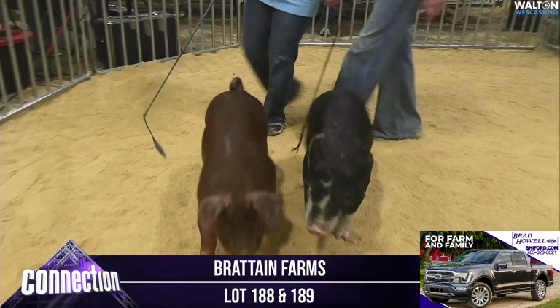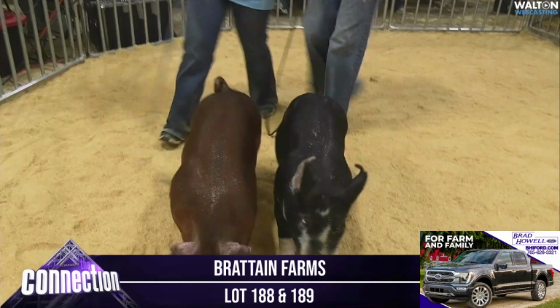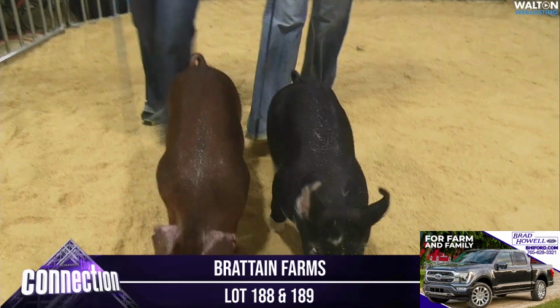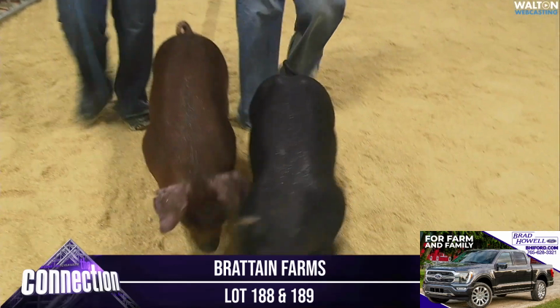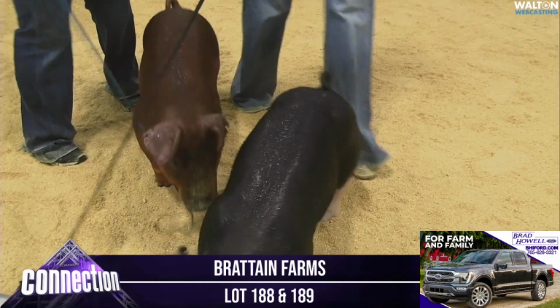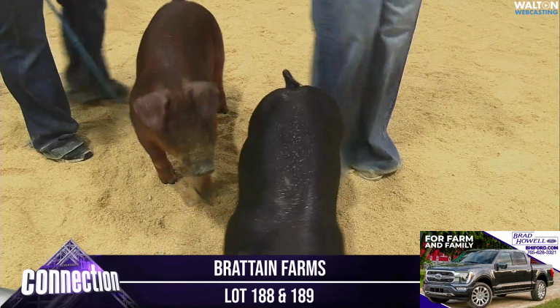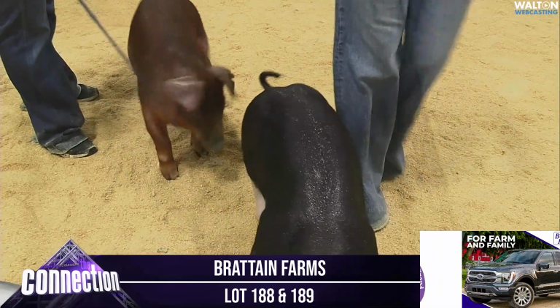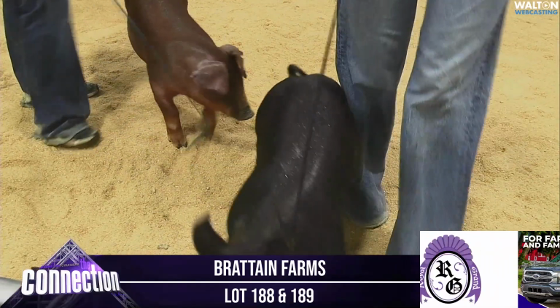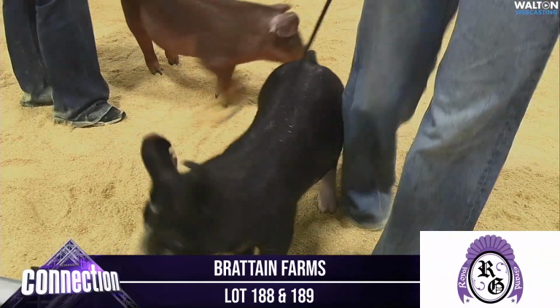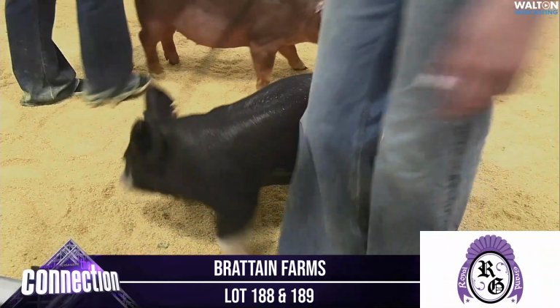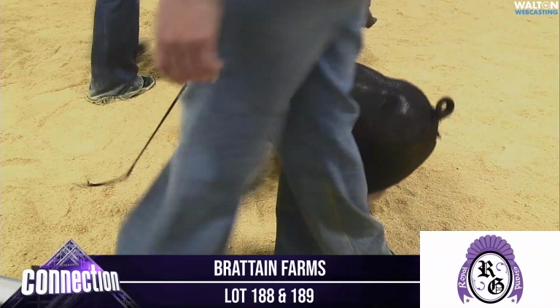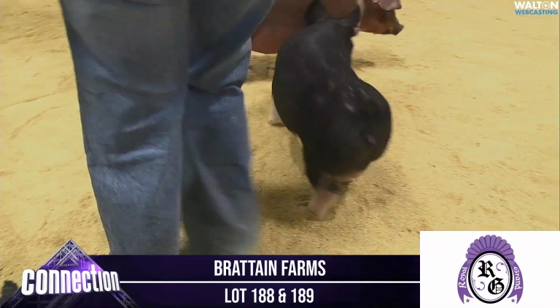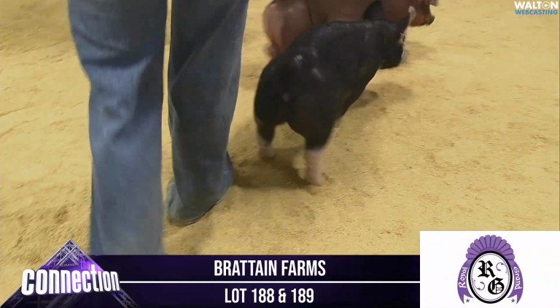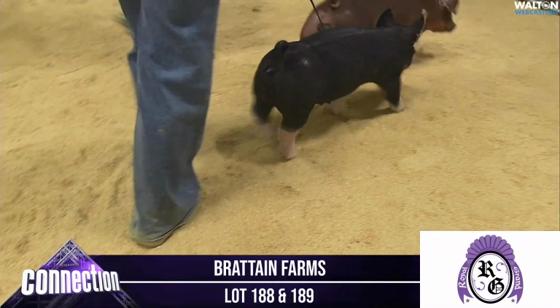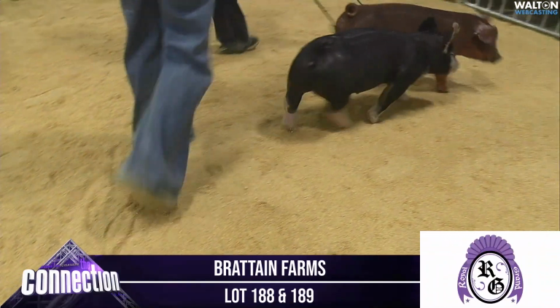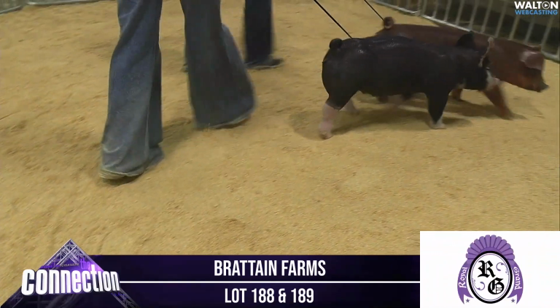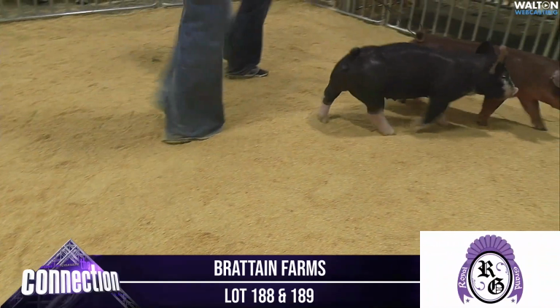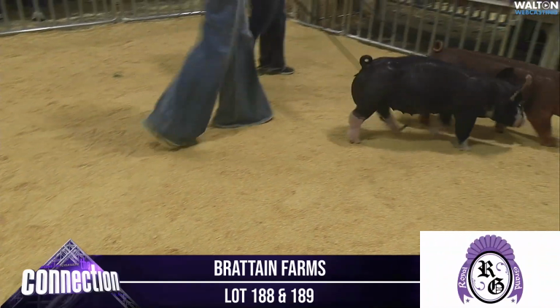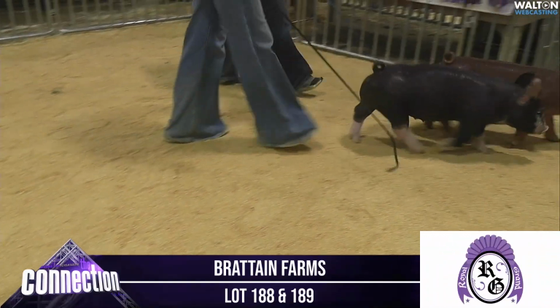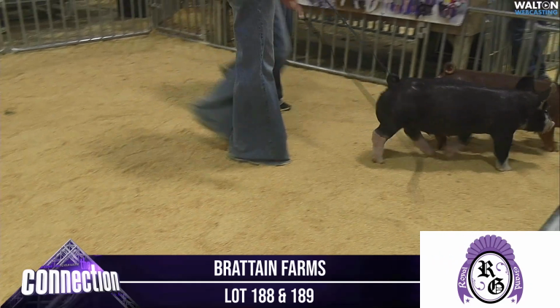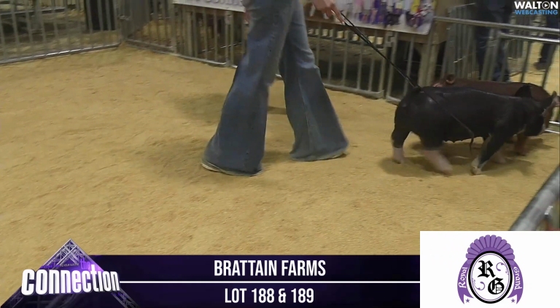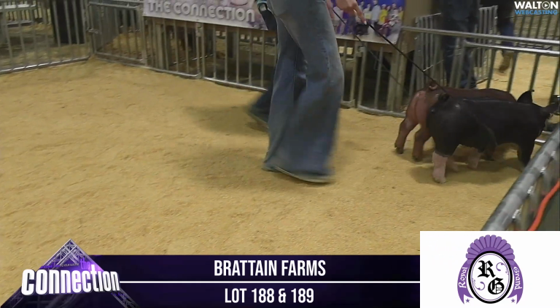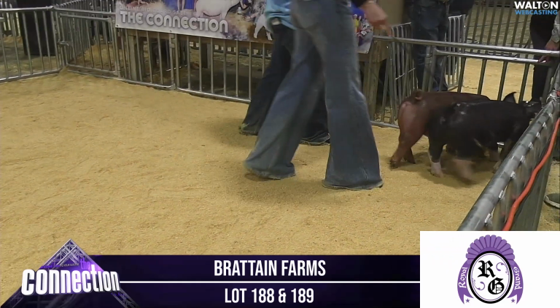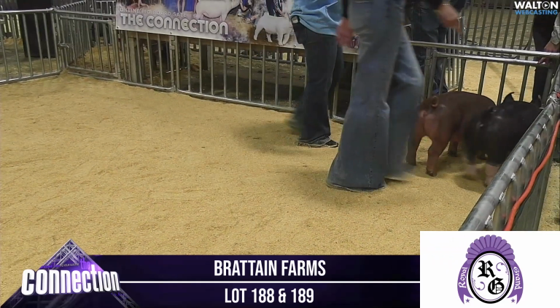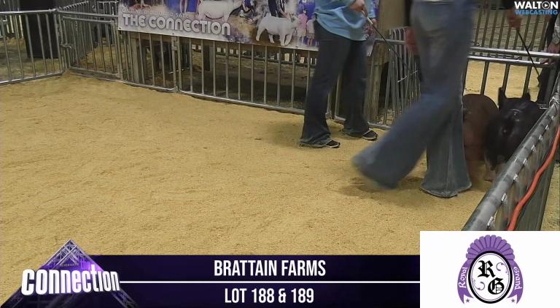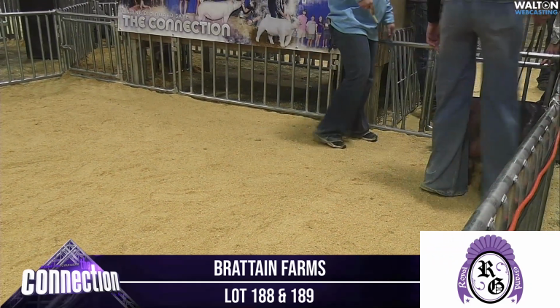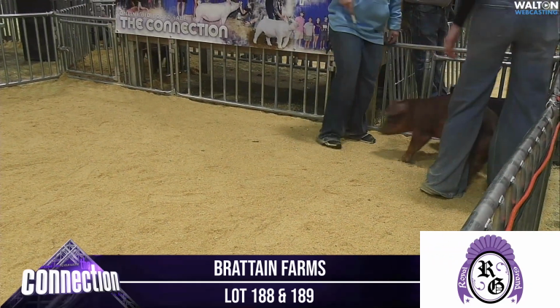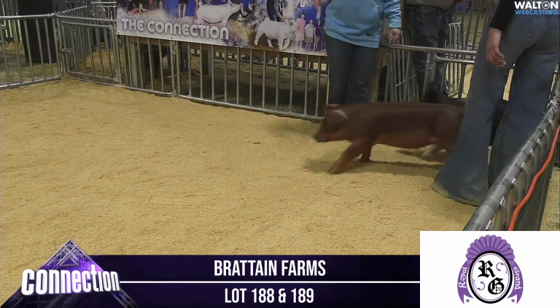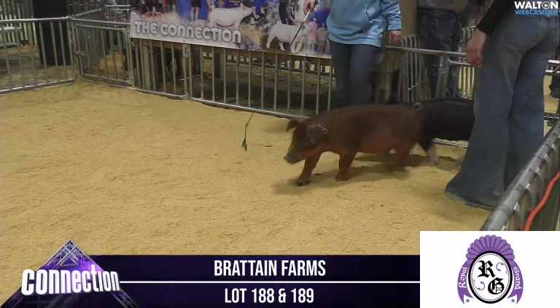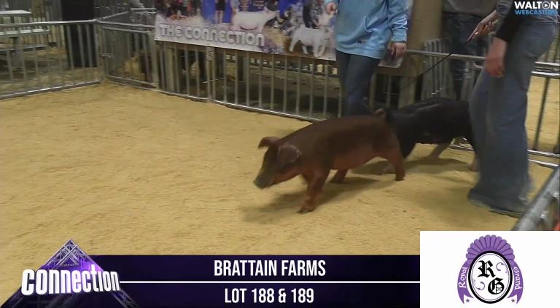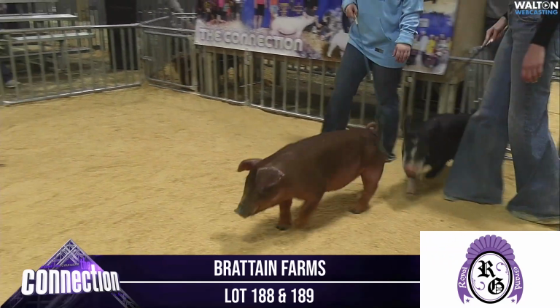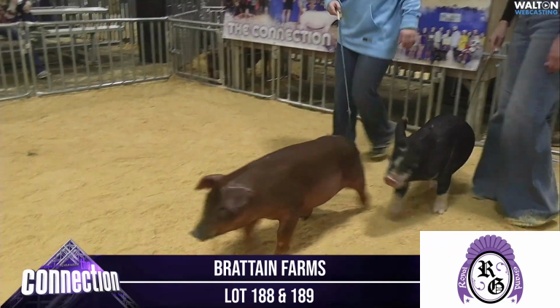That particular gilt comes at you very big, forearmed and true and square. That kind of shape just looks like it's gonna feed so well when that thing flushes up and comes together with a beautiful hind leg.